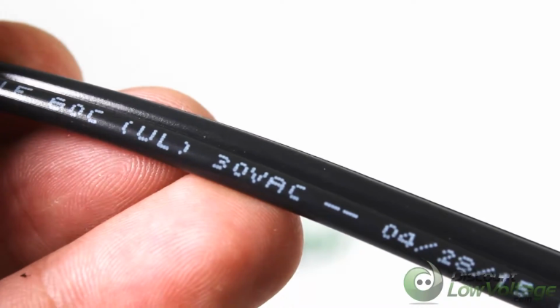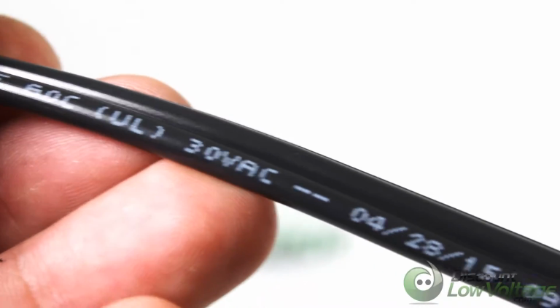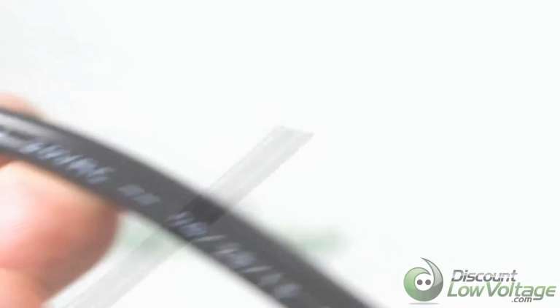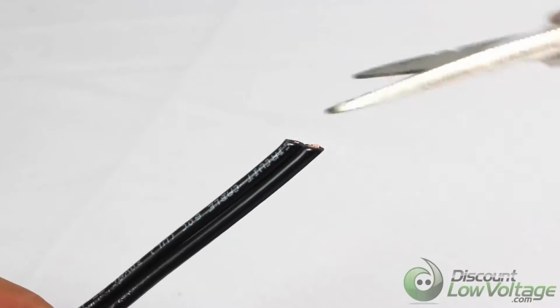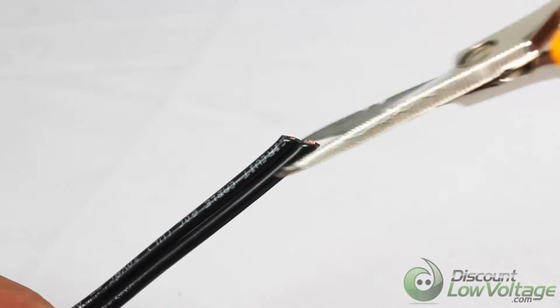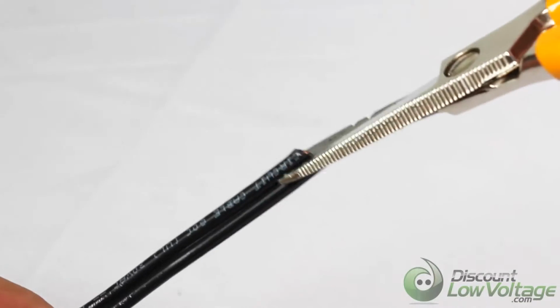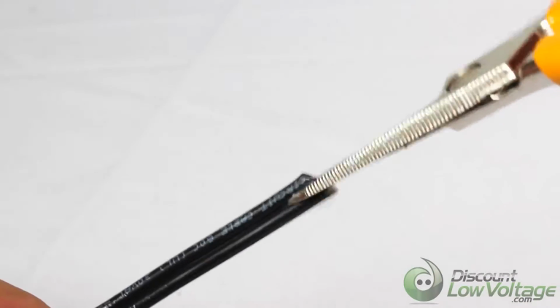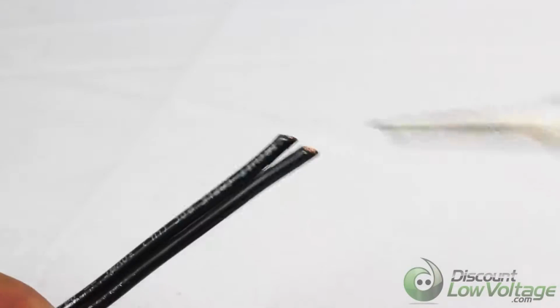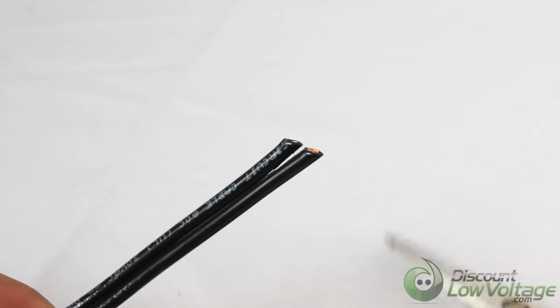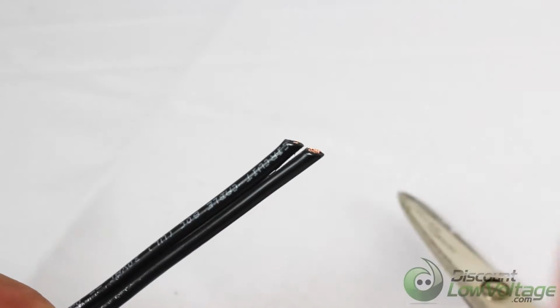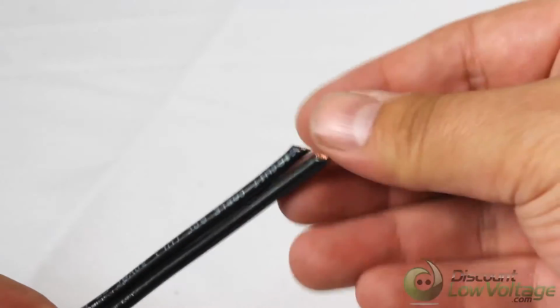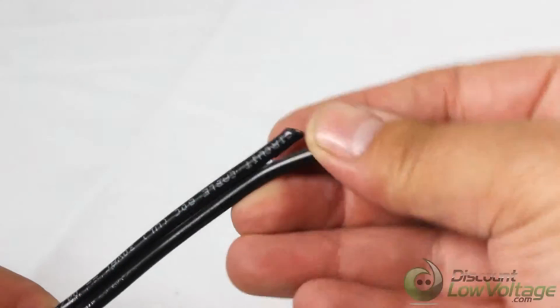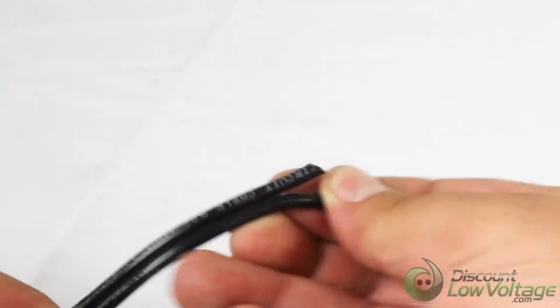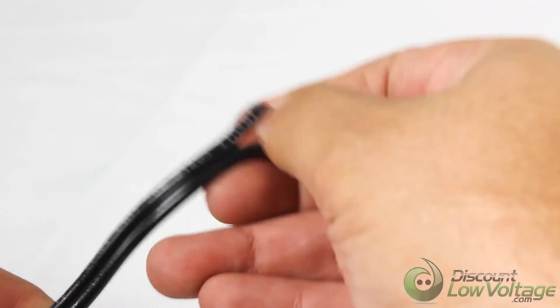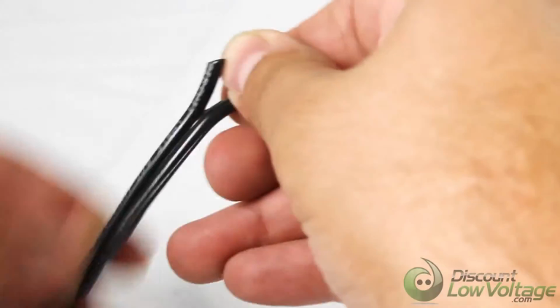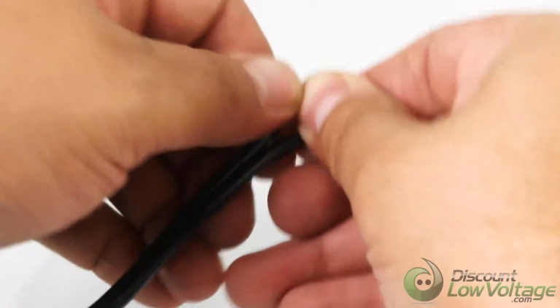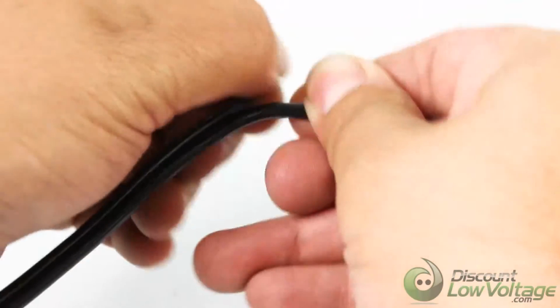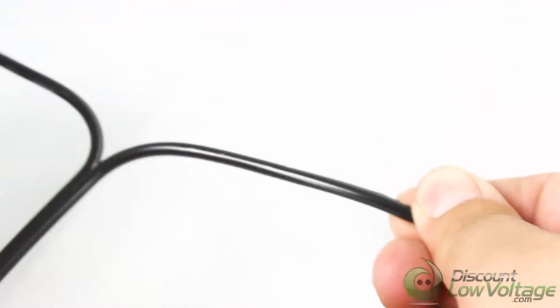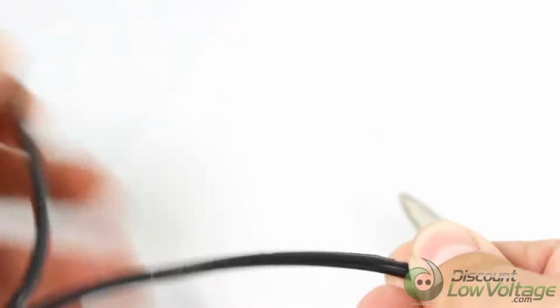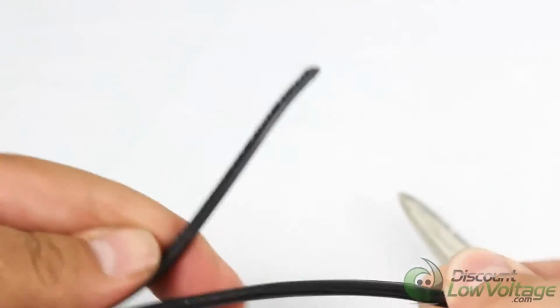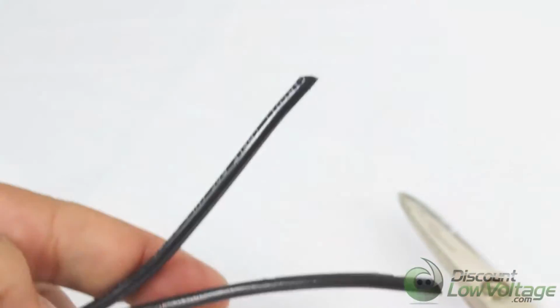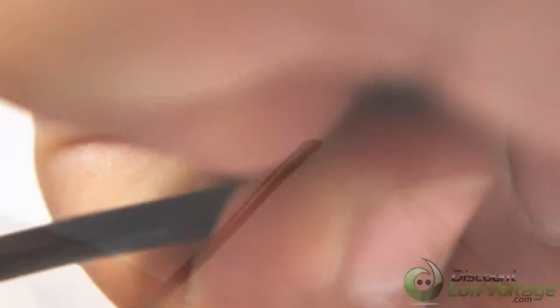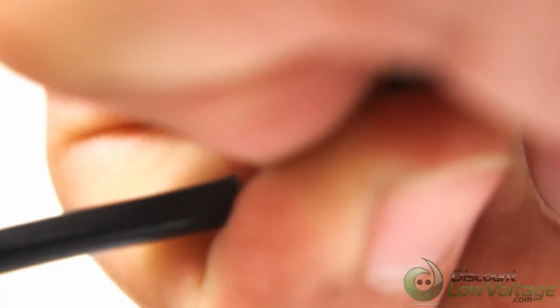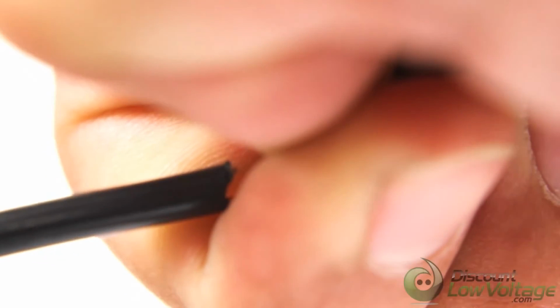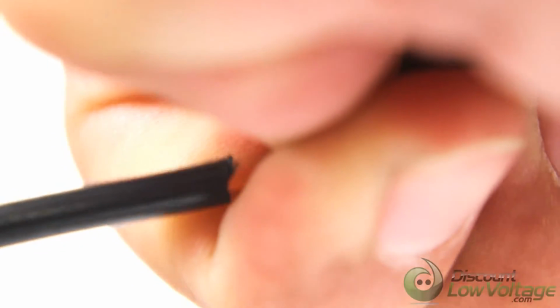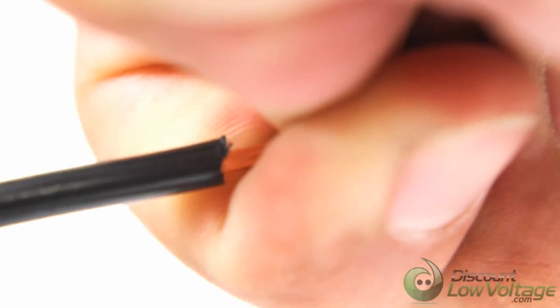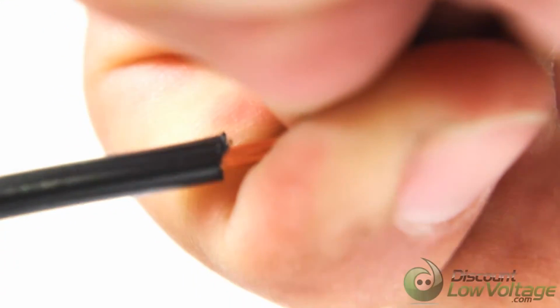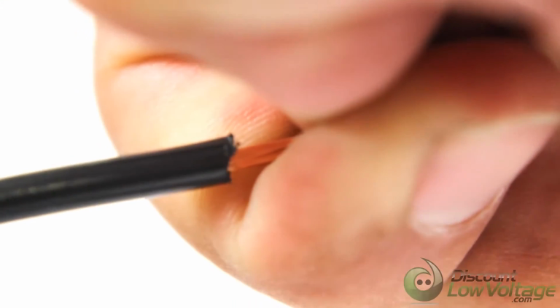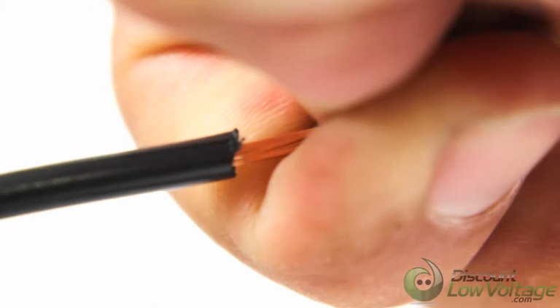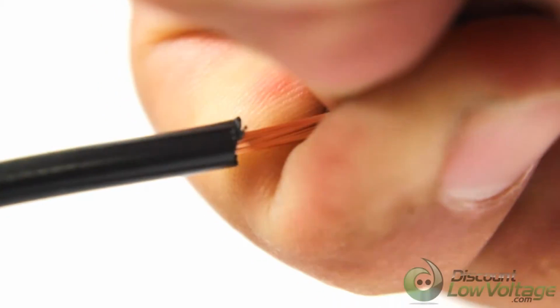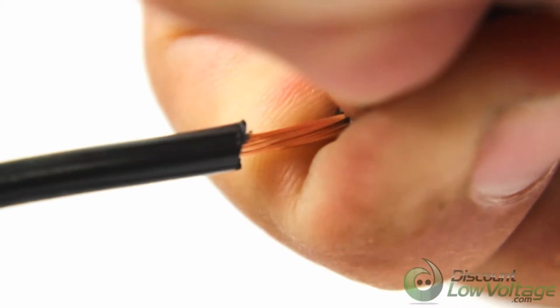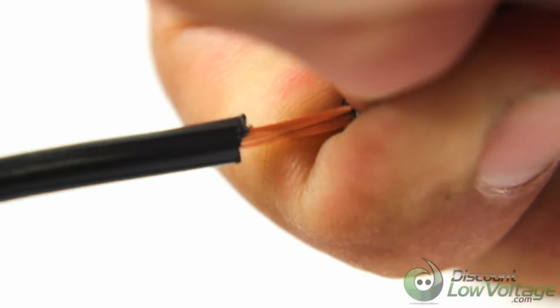The applications for this cable are low voltage underground lighting applications. The temperature rating is negative 20 Celsius to 60 degrees Celsius, and the operating voltage is 30 volt max.